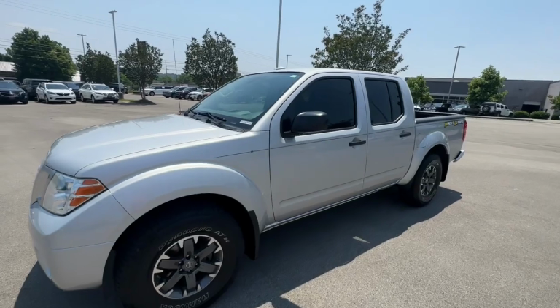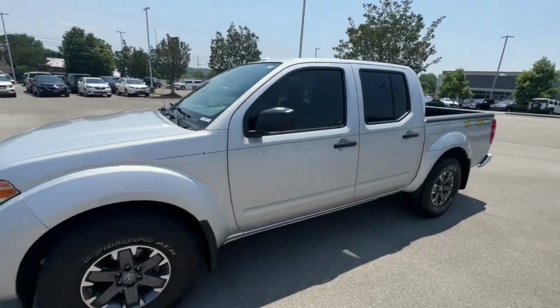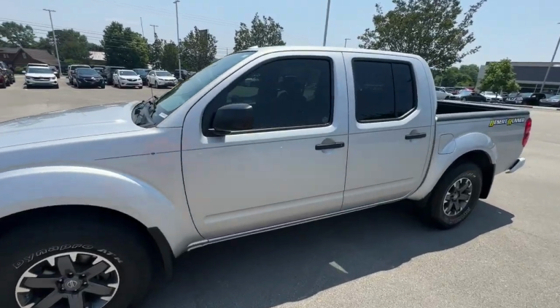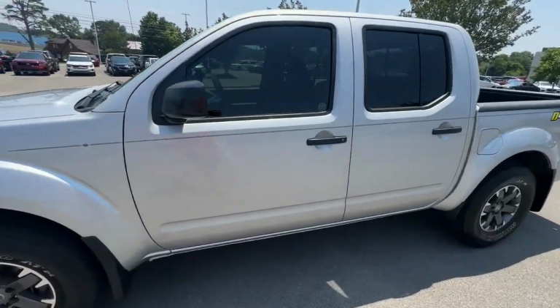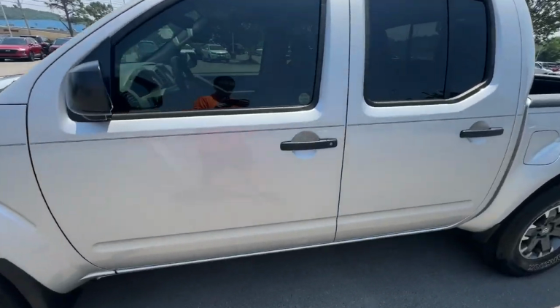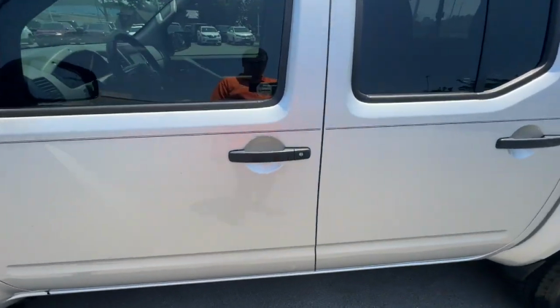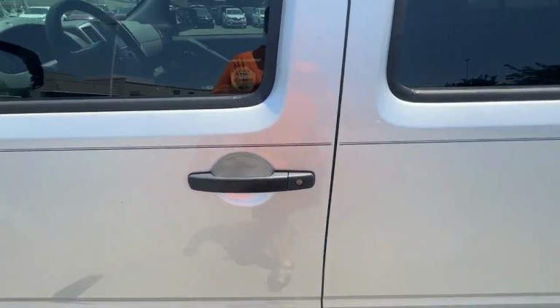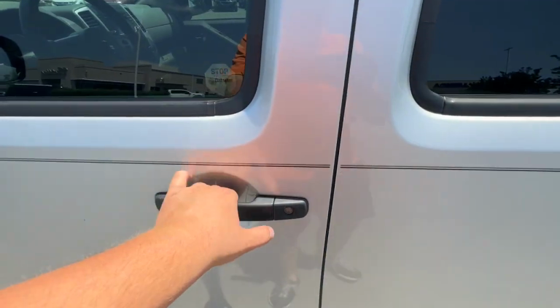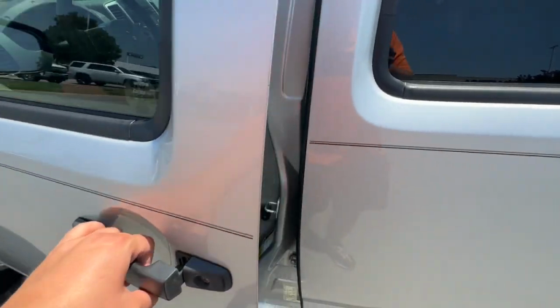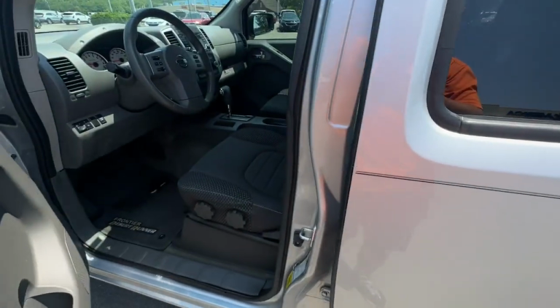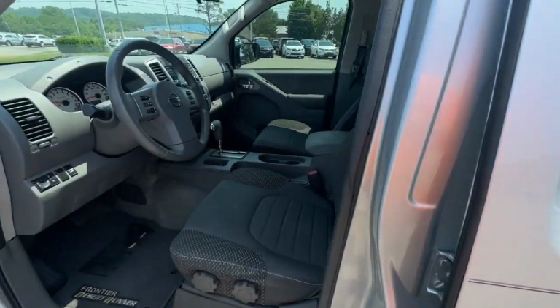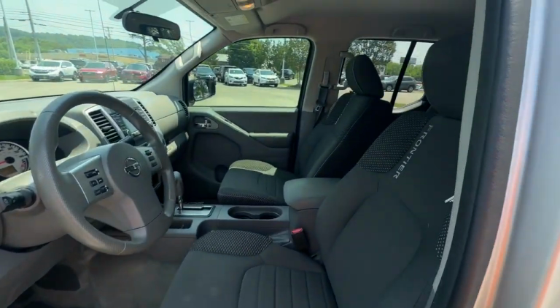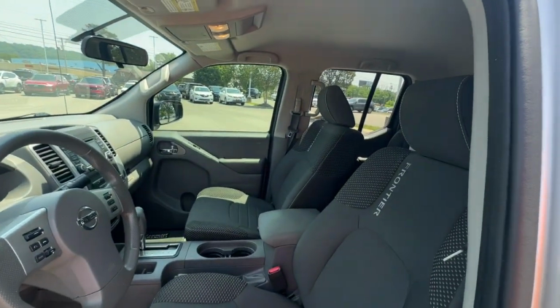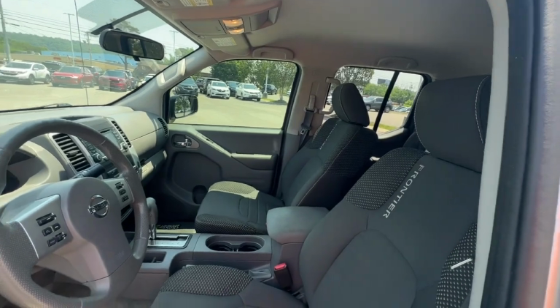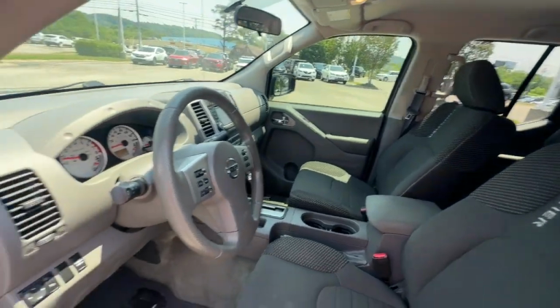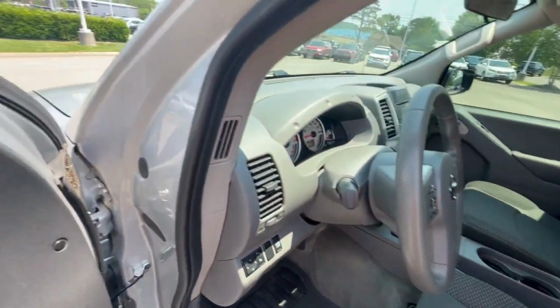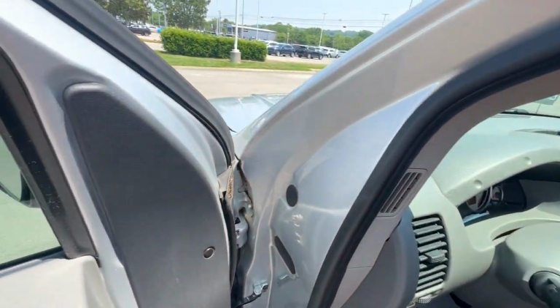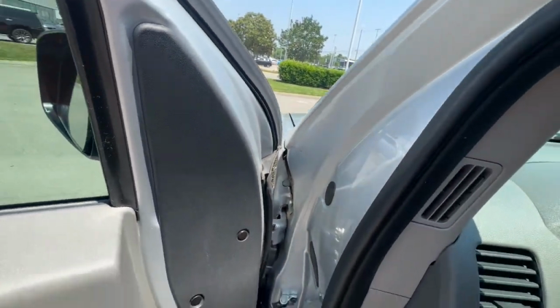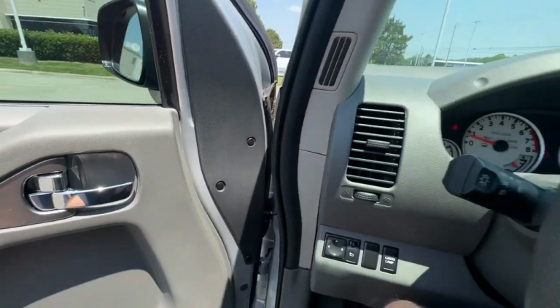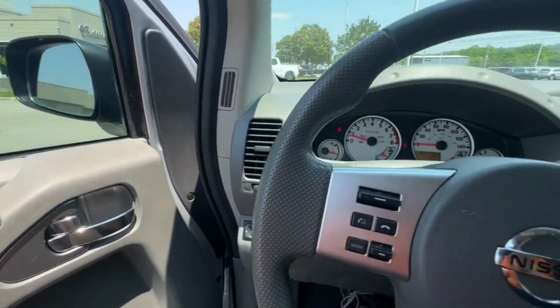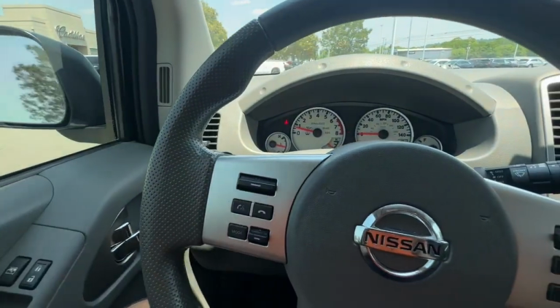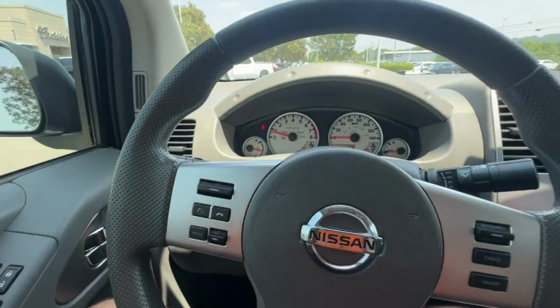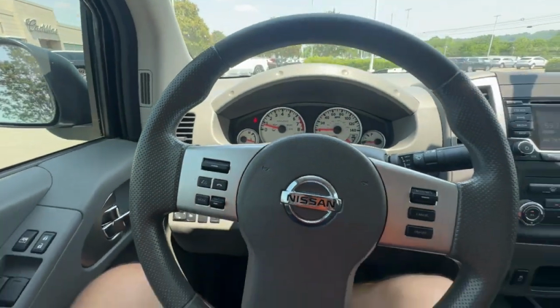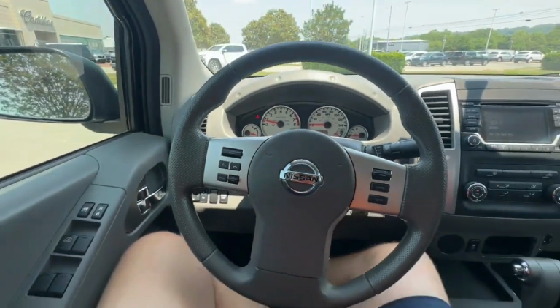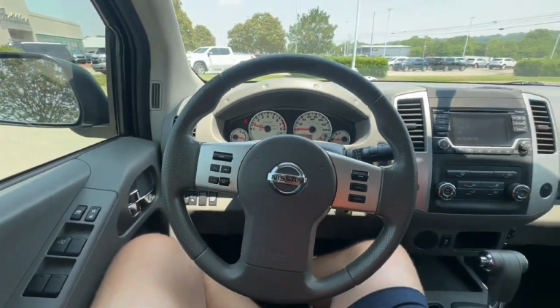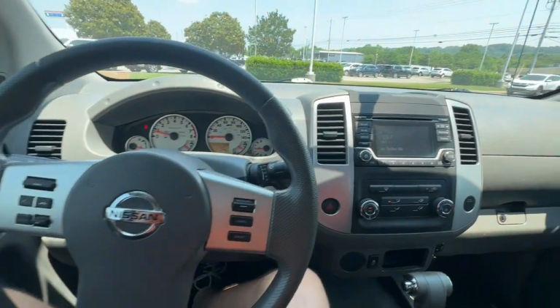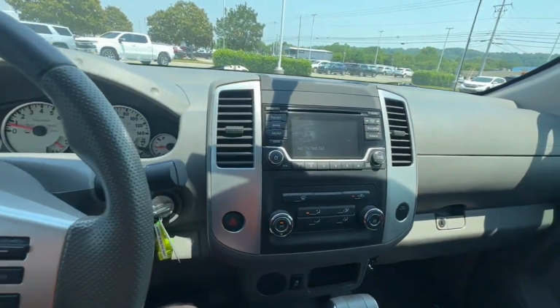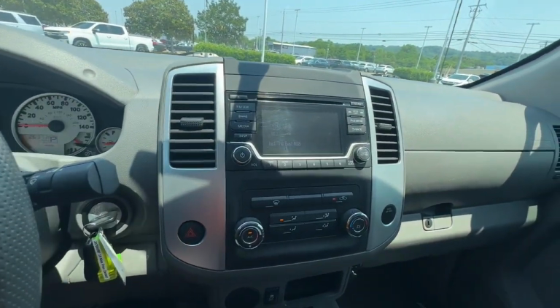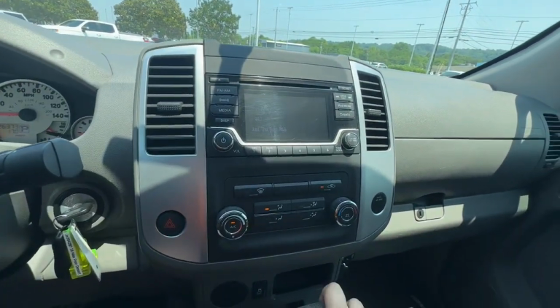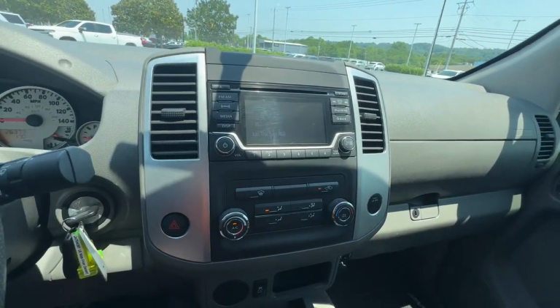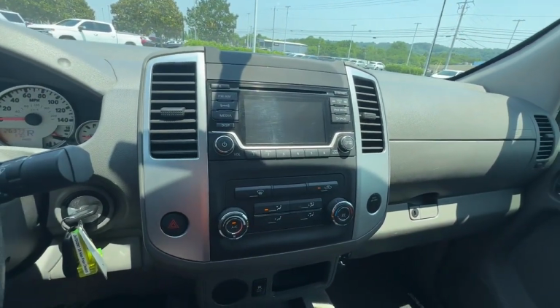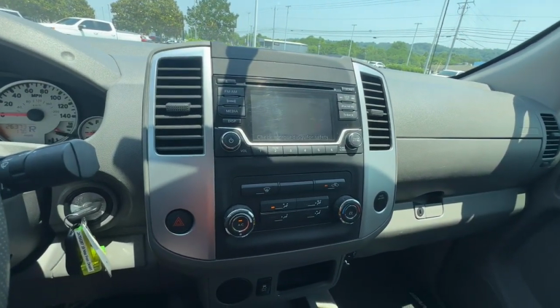The following are some of this vehicle's highlighted options: keyless entry, backup camera, V6 cylinder engine, fog lamps, off-road suspension, steering wheel audio controls, and aluminum wheels.